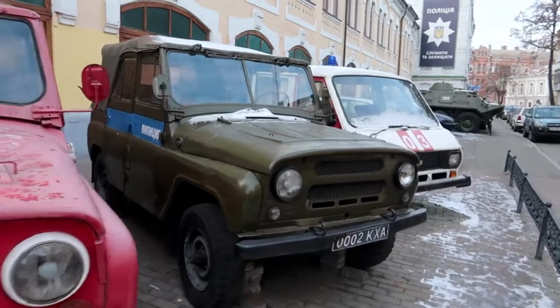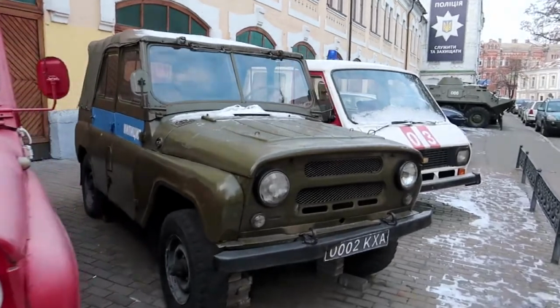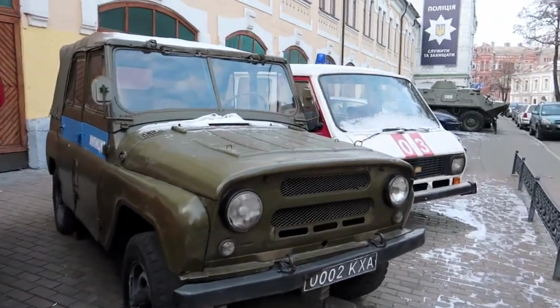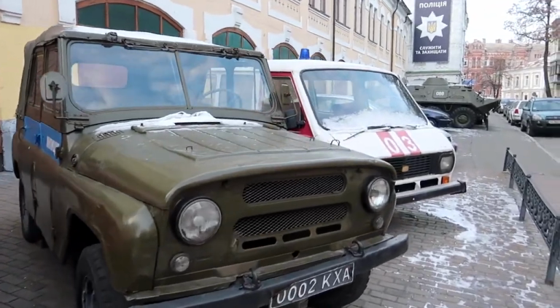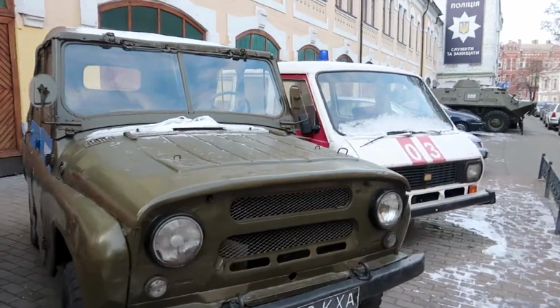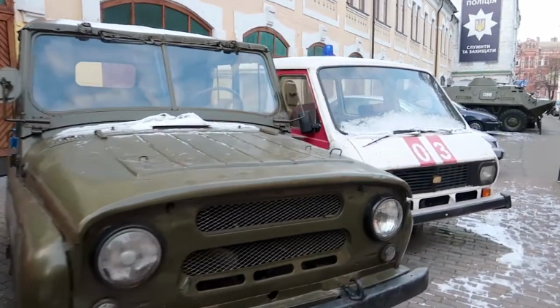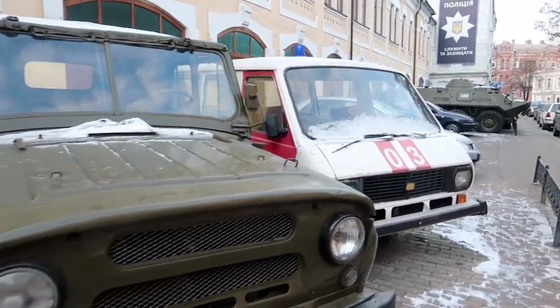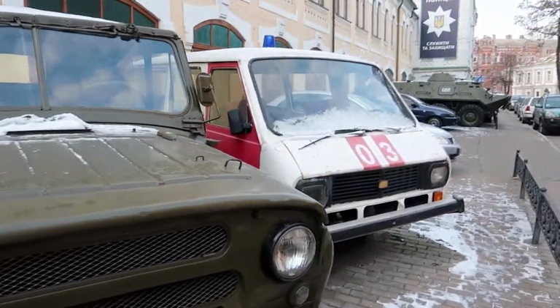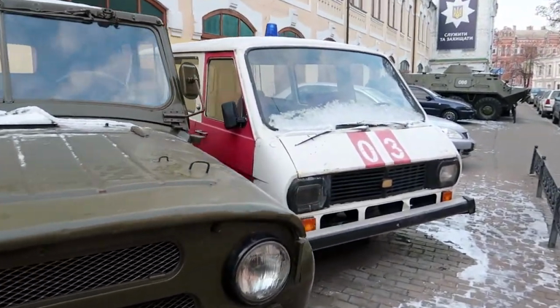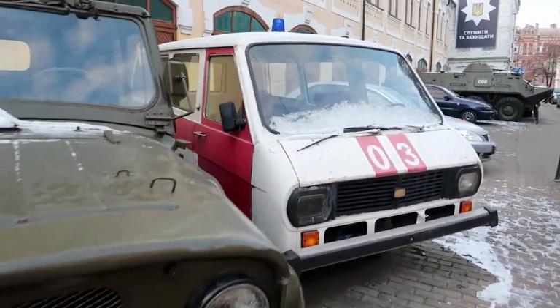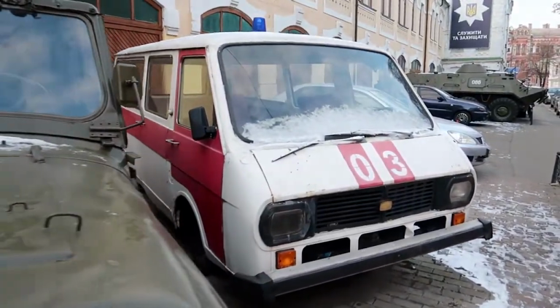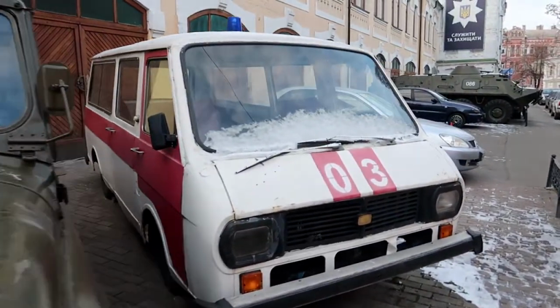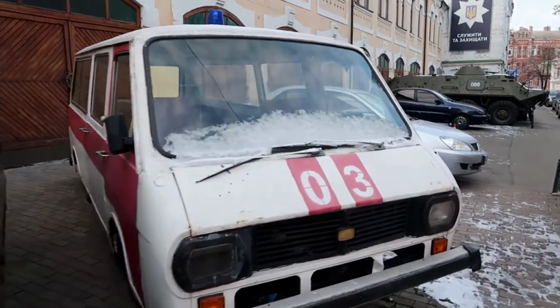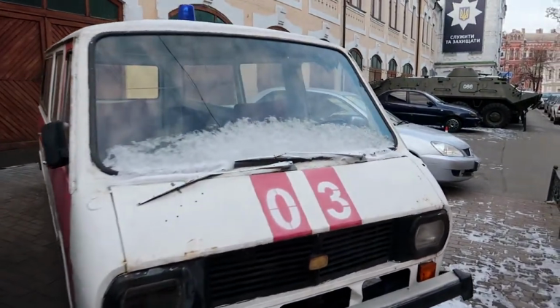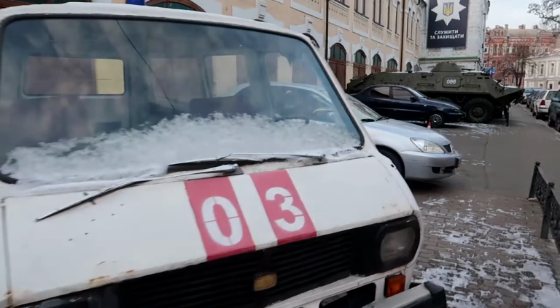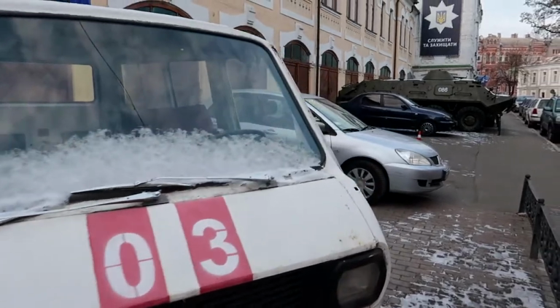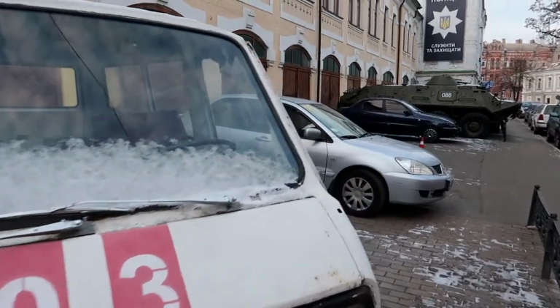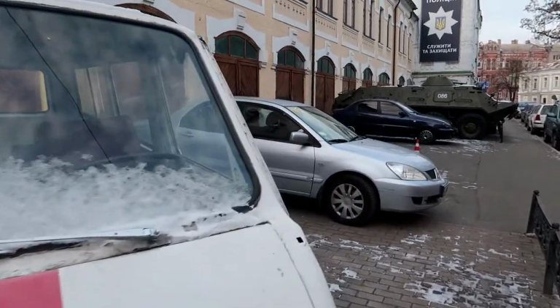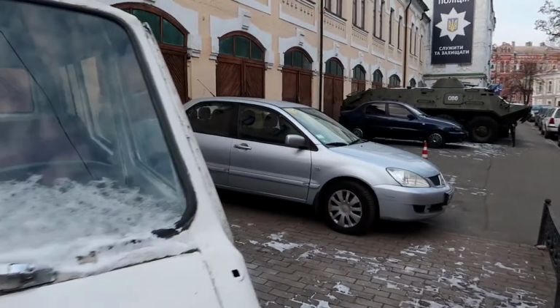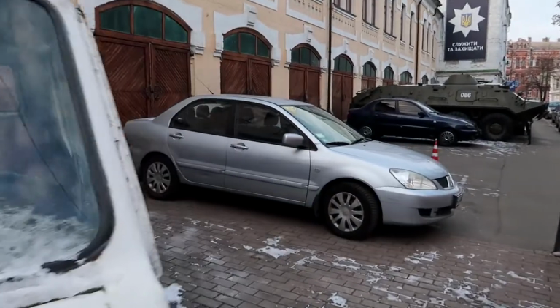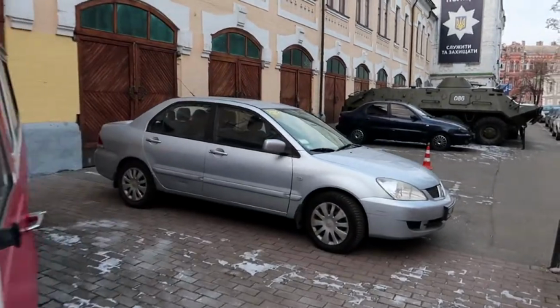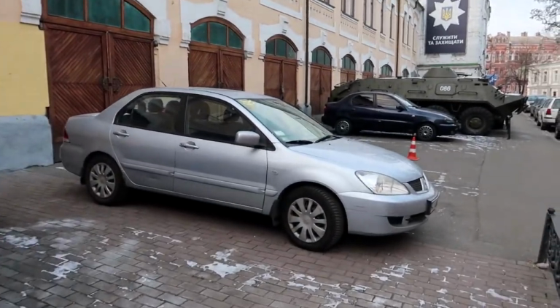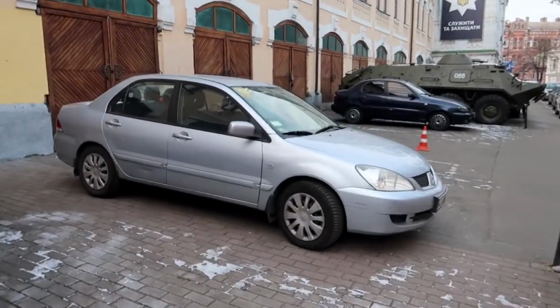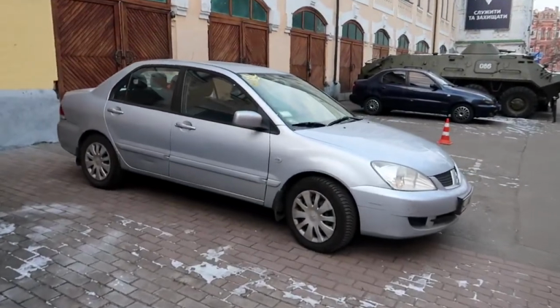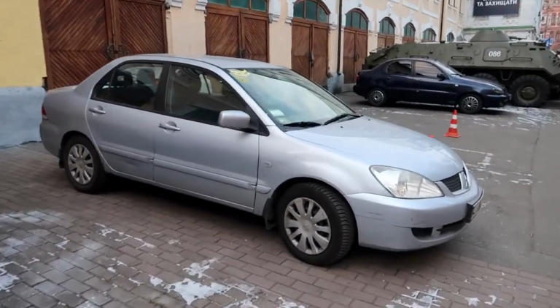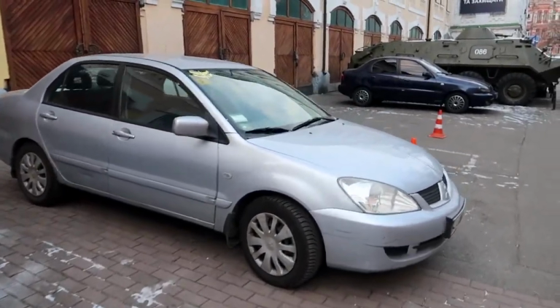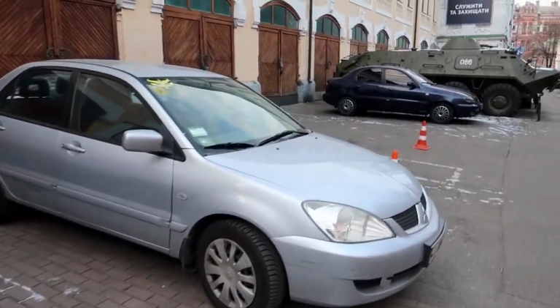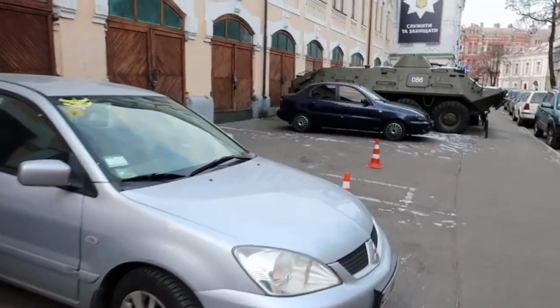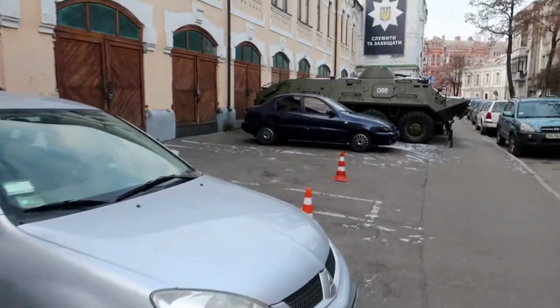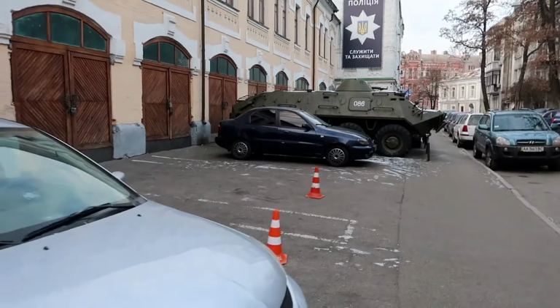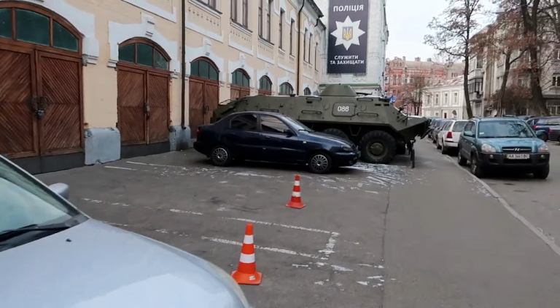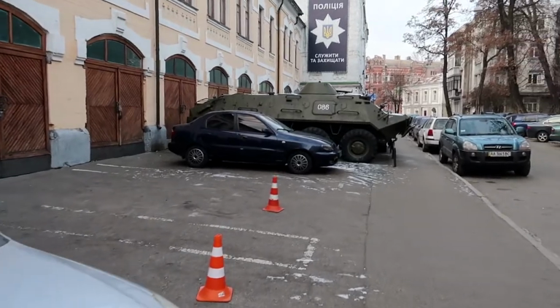These are some vehicles that were used in the cleanup operation. Anybody involved in the cleanup operation was known as a liquidator. That's one of the tanks that was used.